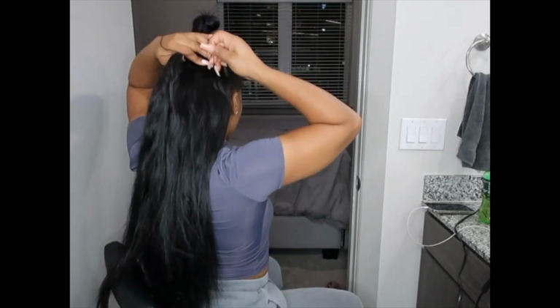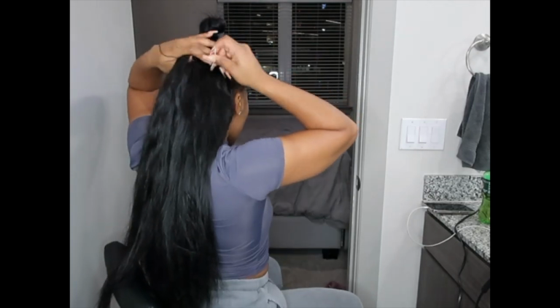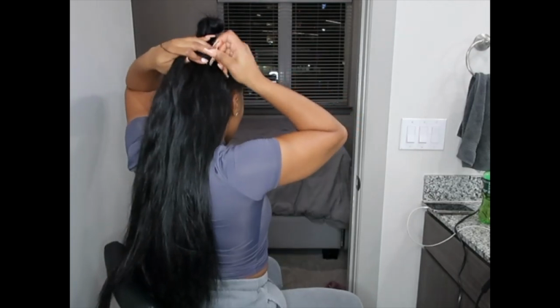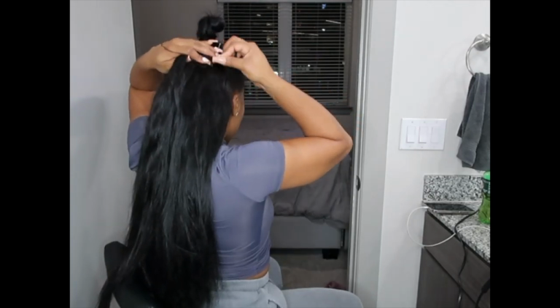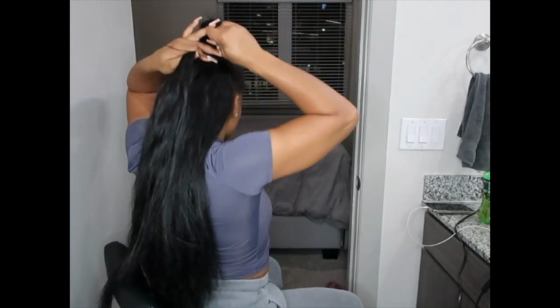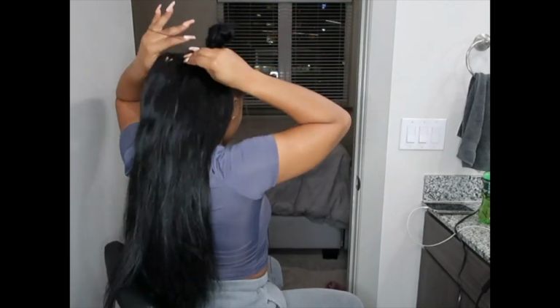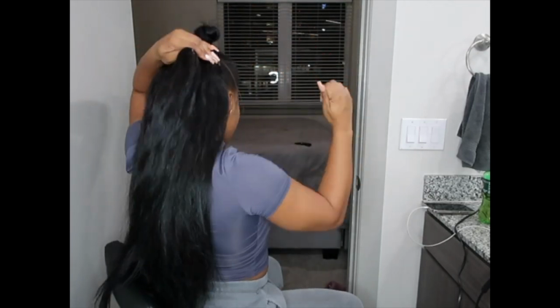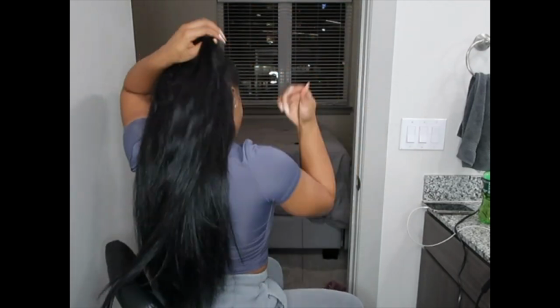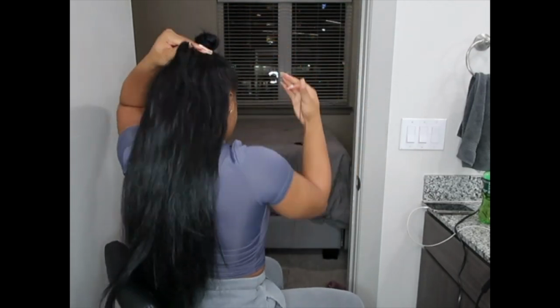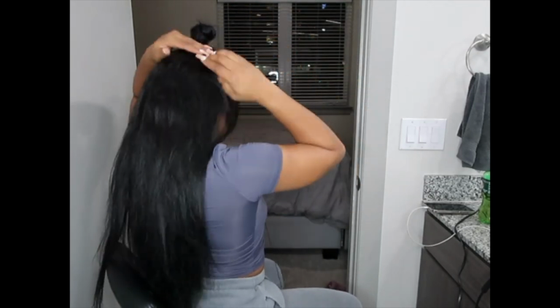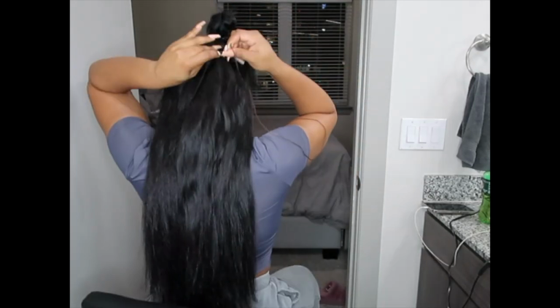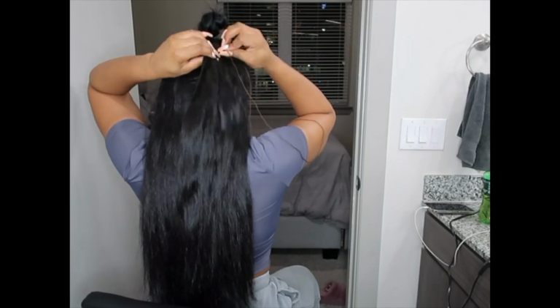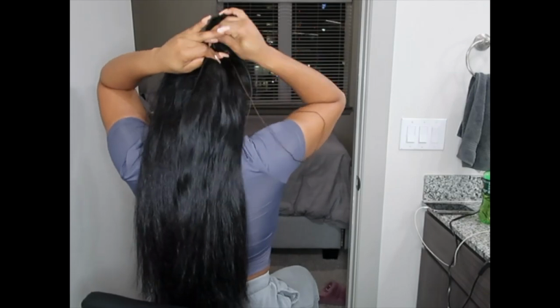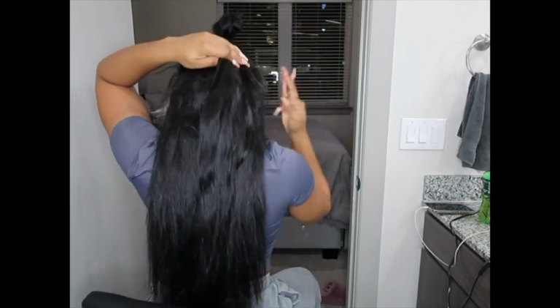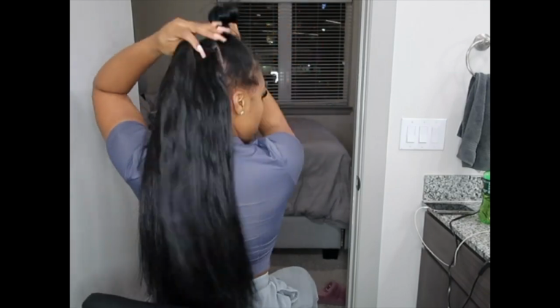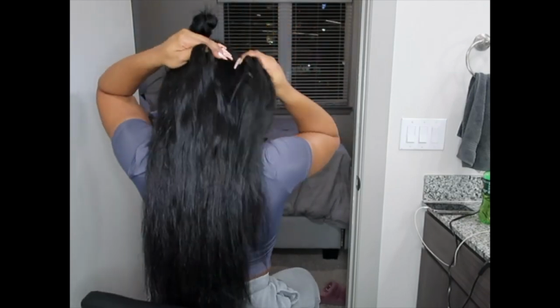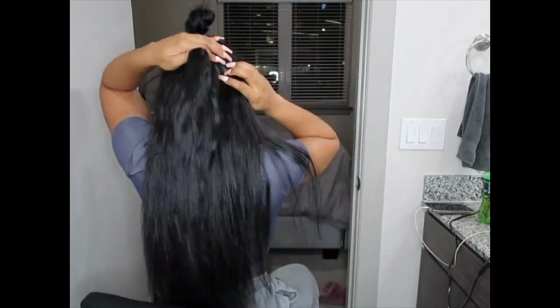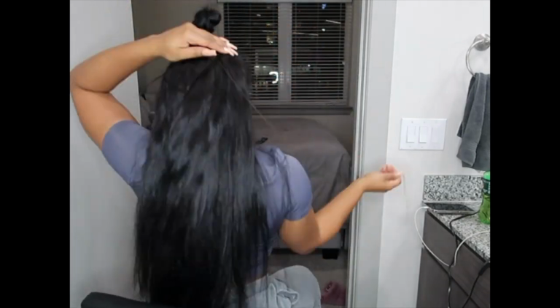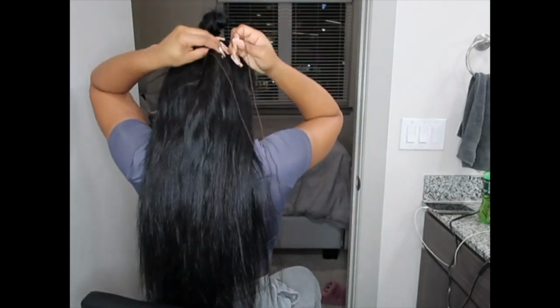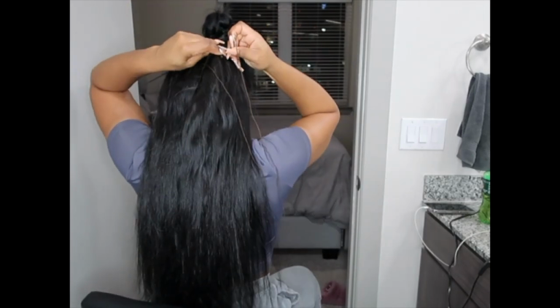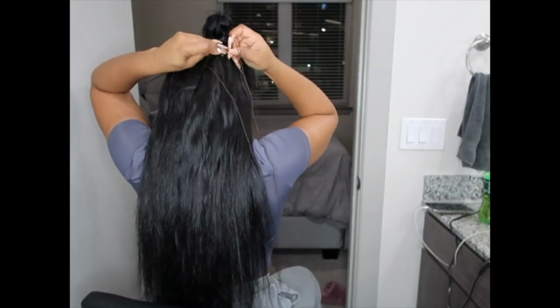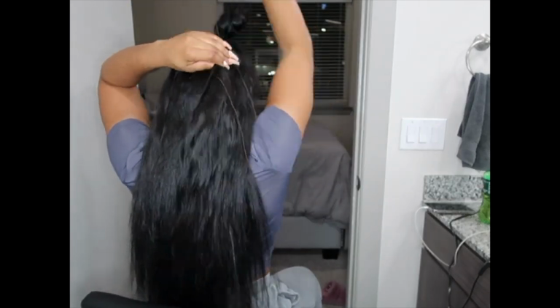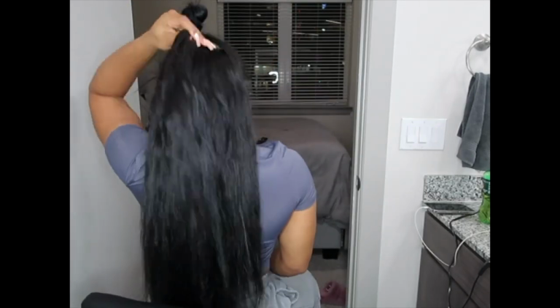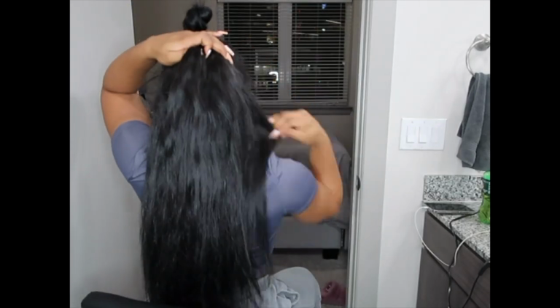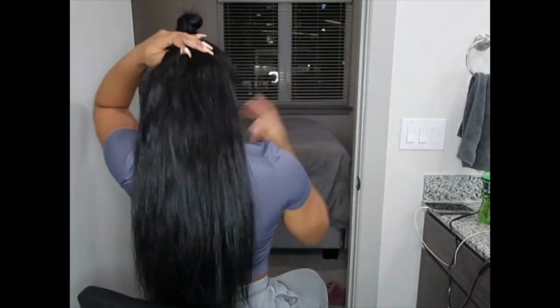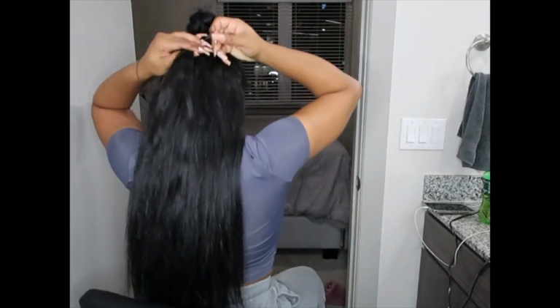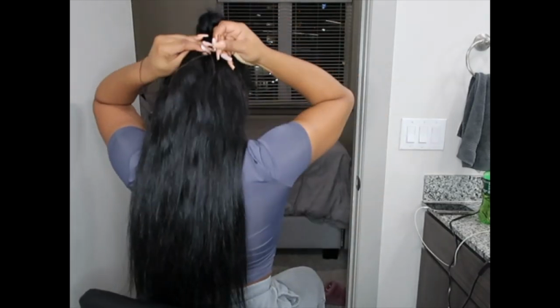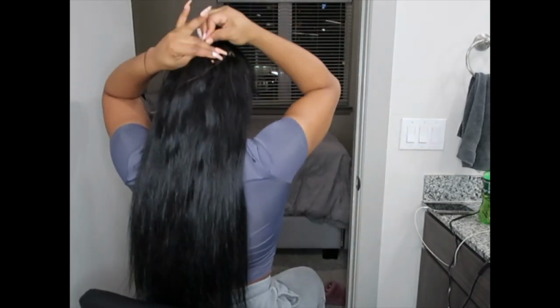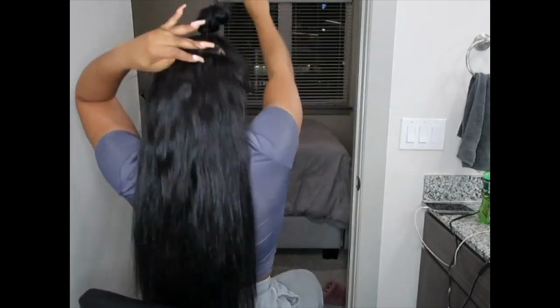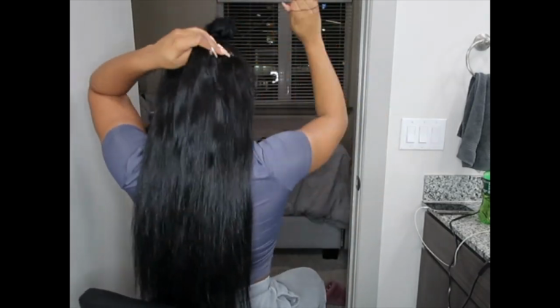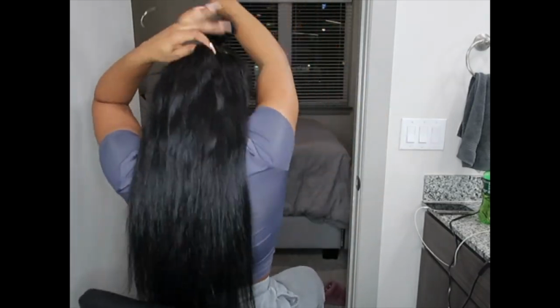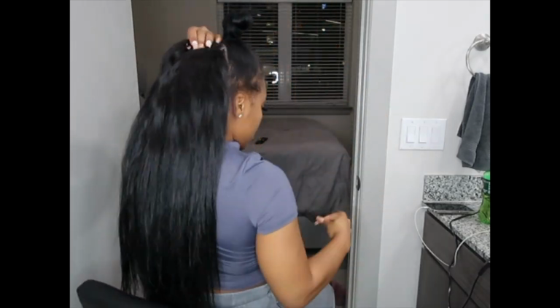These are body wave bundles and body wave tape, and I did put a black dye on the bundles and the tape-ins just to make sure they're the same color. This is how the hair looked after I washed it and blew it out, but it's naturally more of a really pretty body wave.